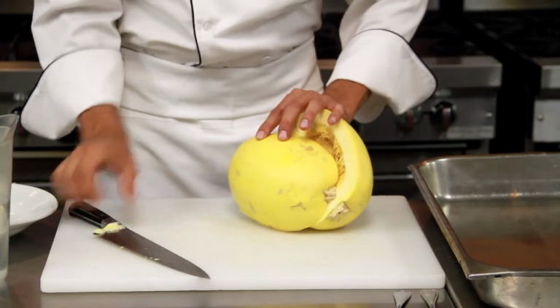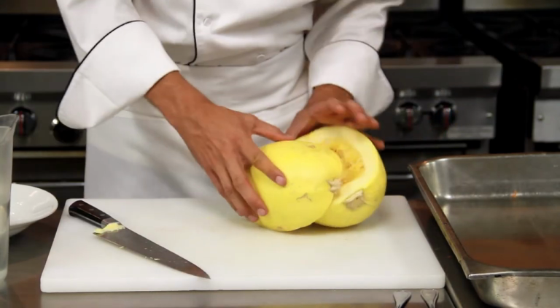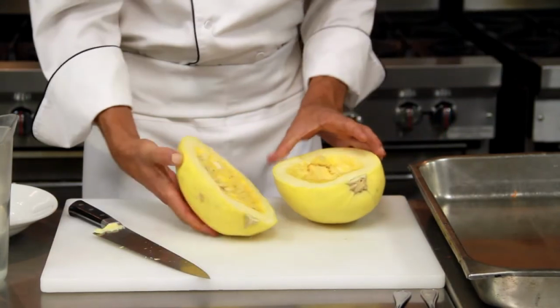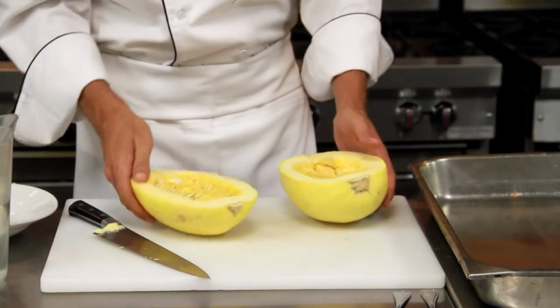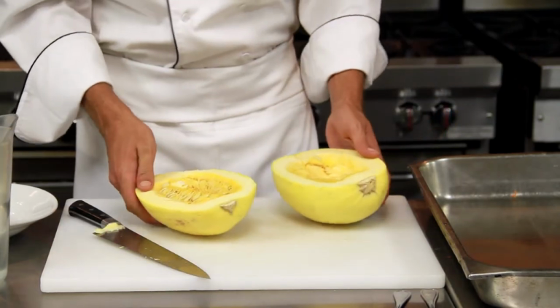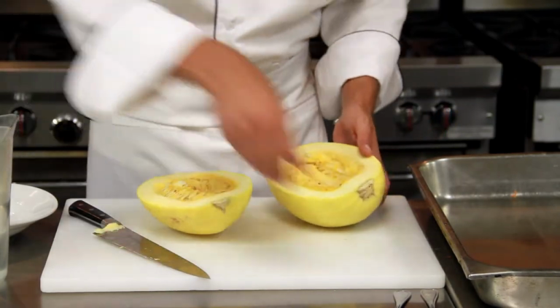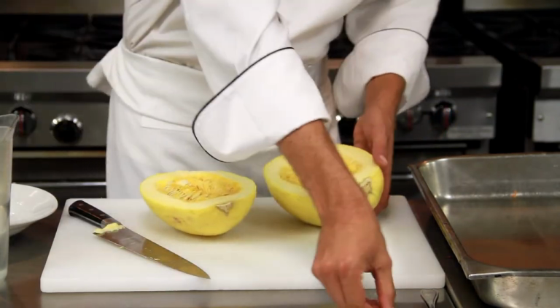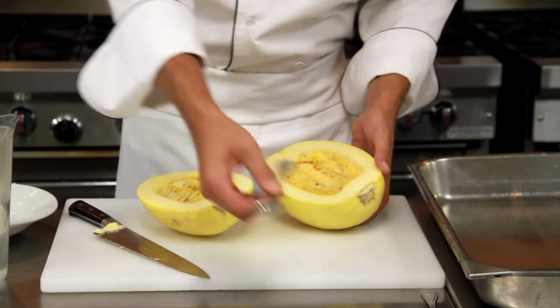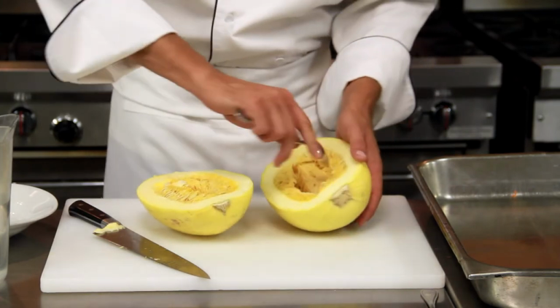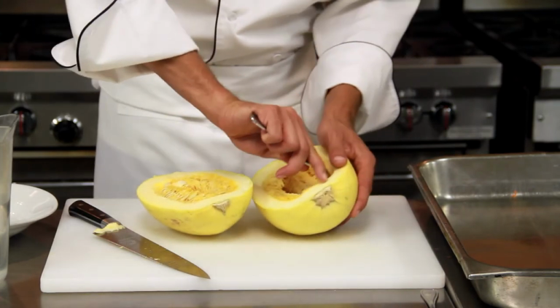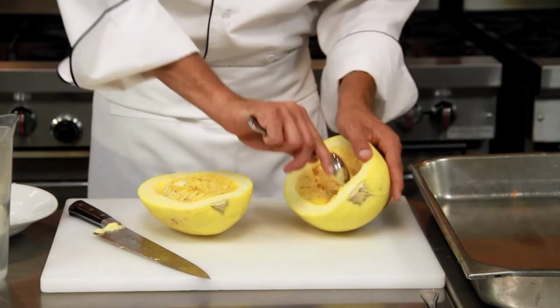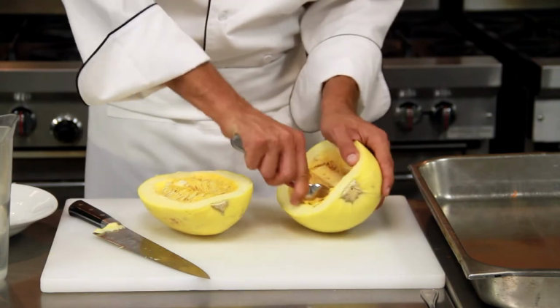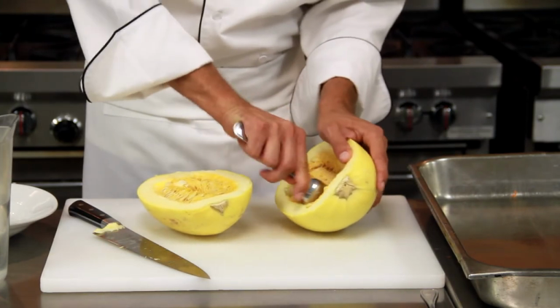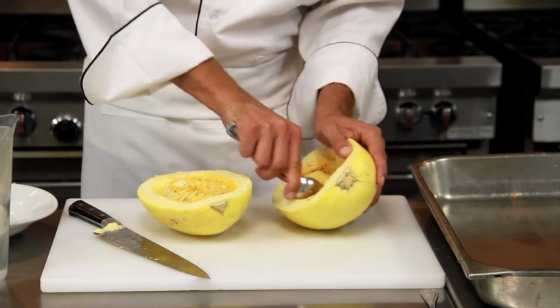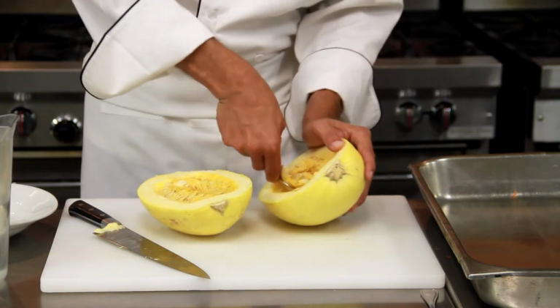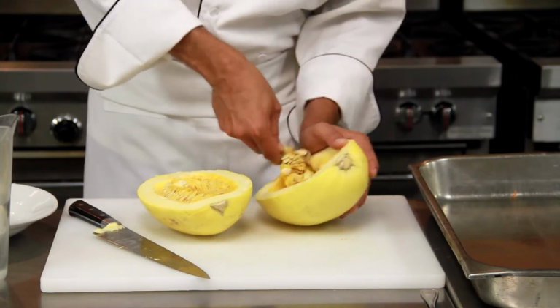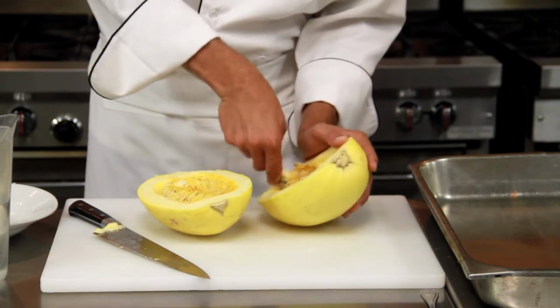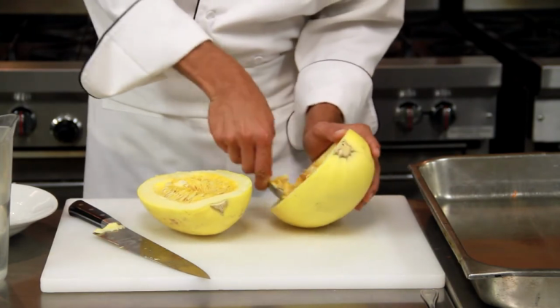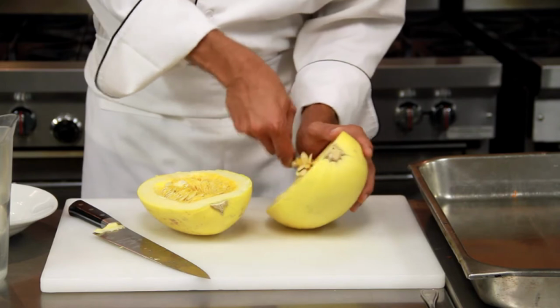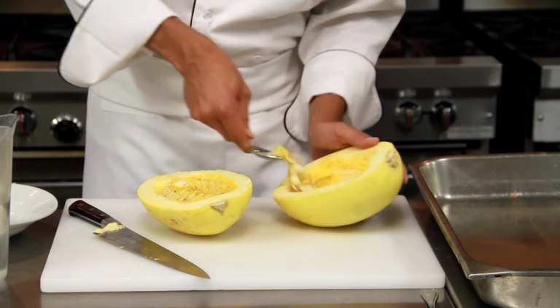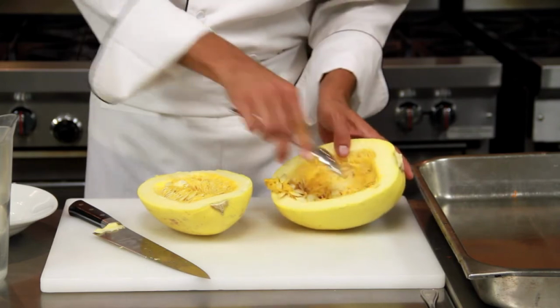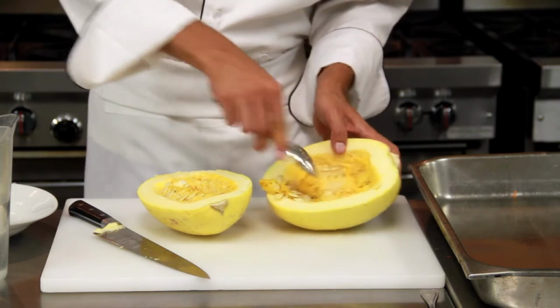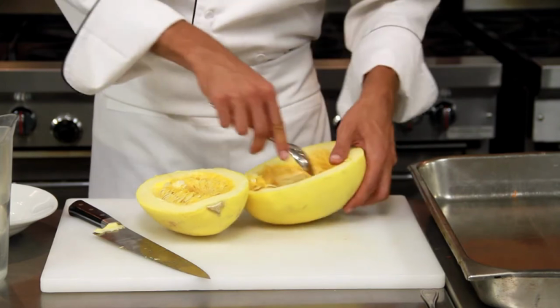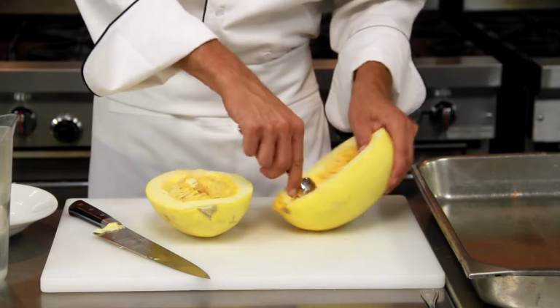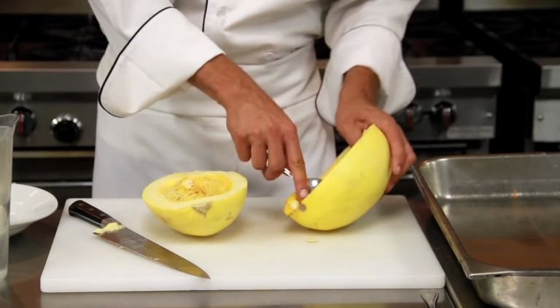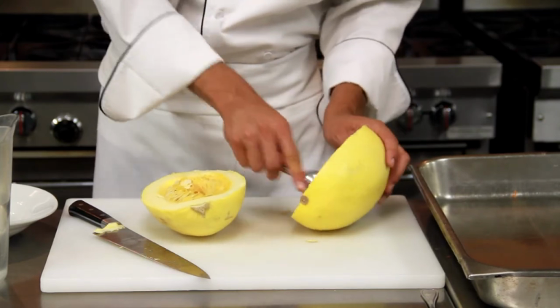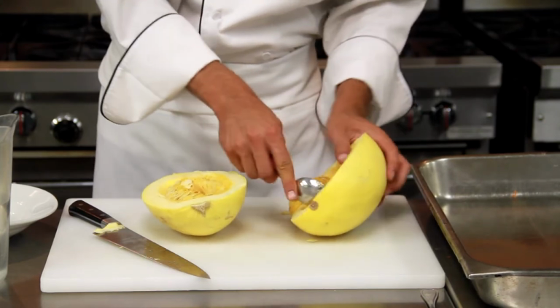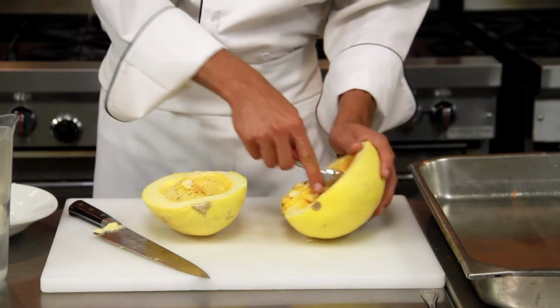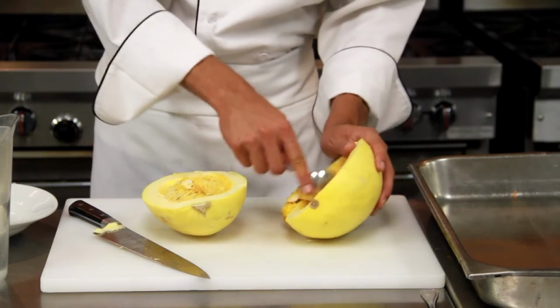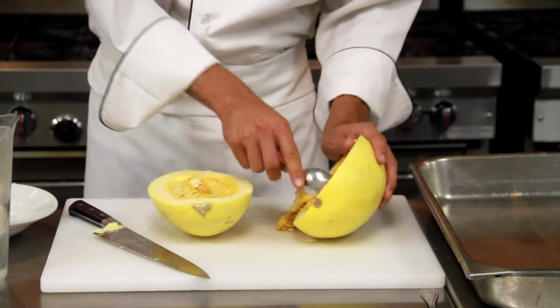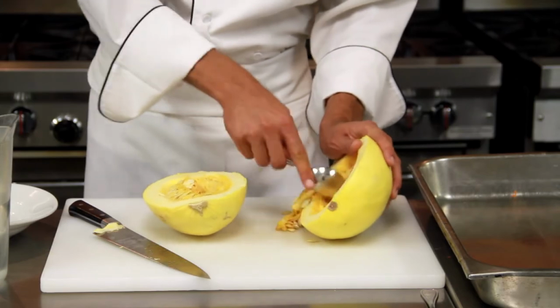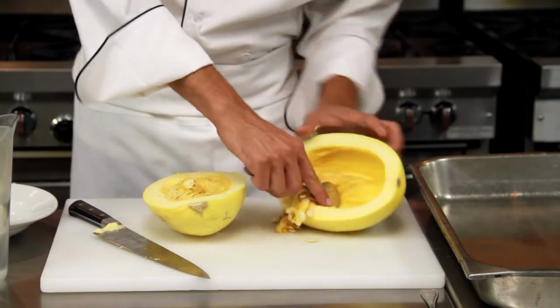Once we get this cut in half, we will take a kitchen spoon and scrape out the seeds on the inside. We want to be very cautious to not disturb the meat of the squash, as we want that to stay intact until after roasting.